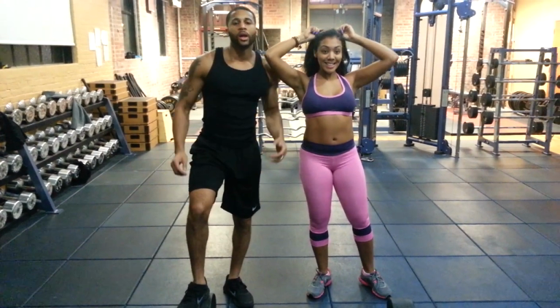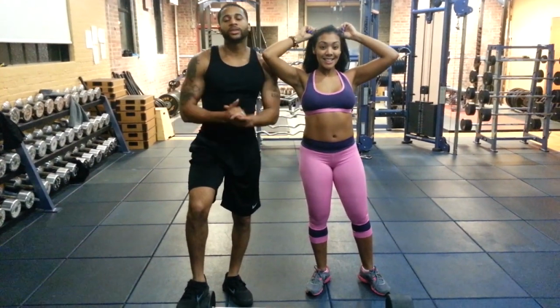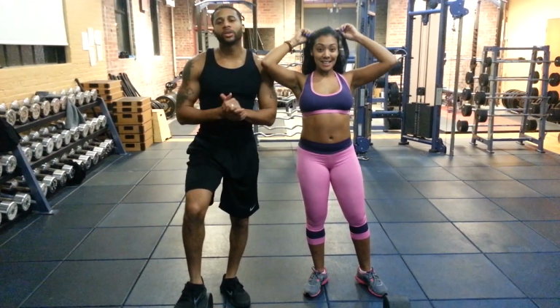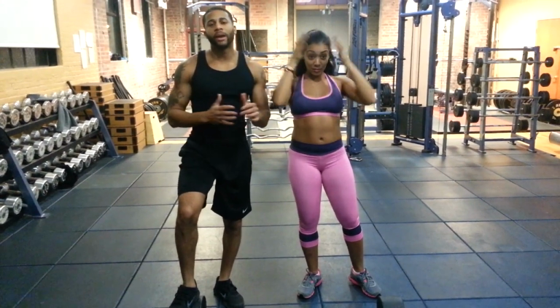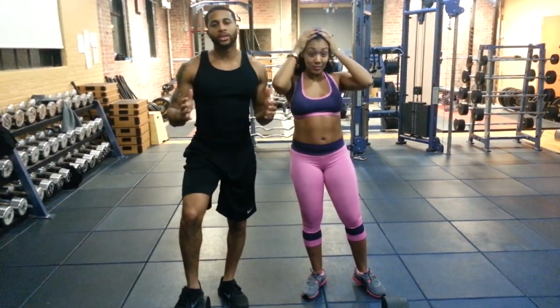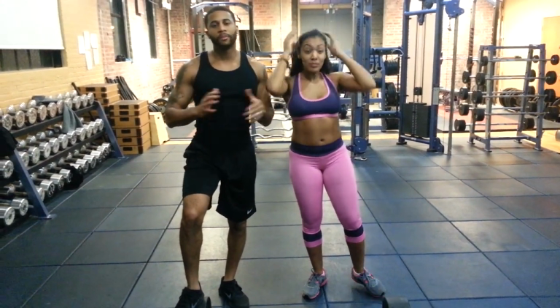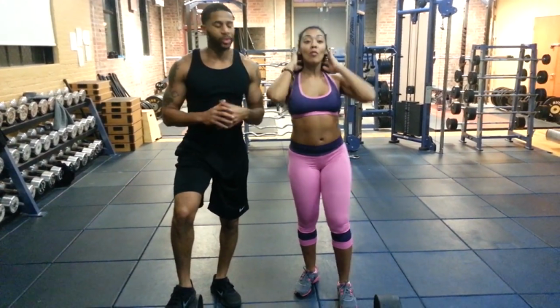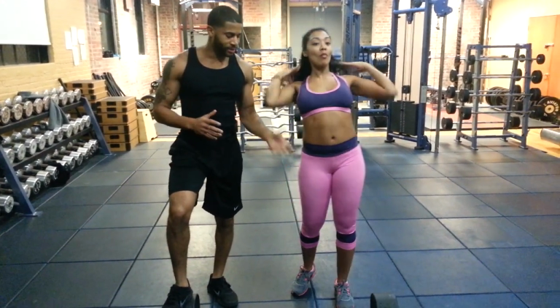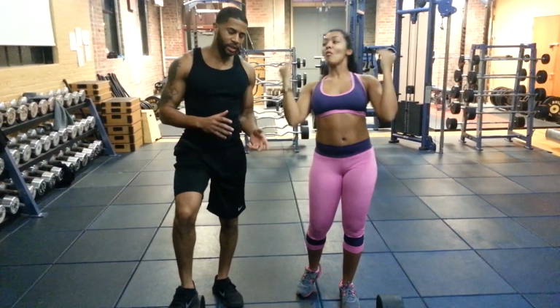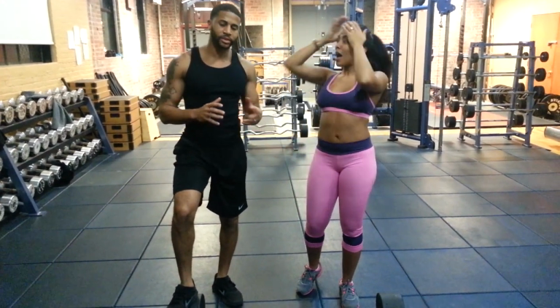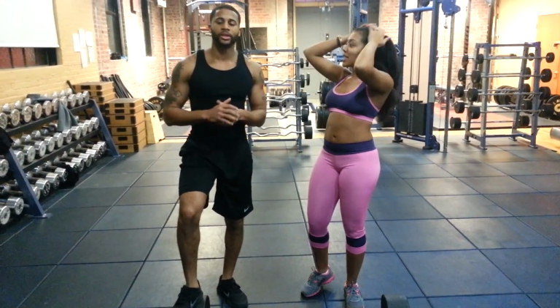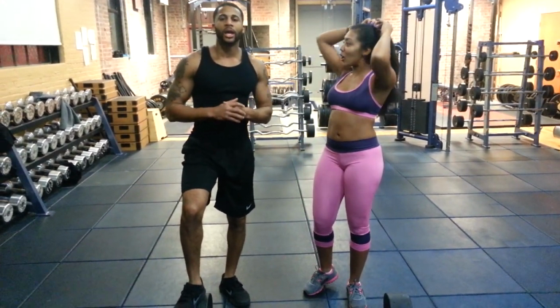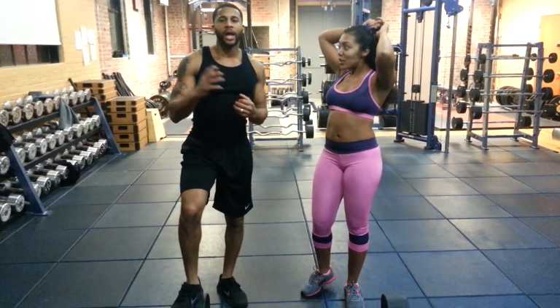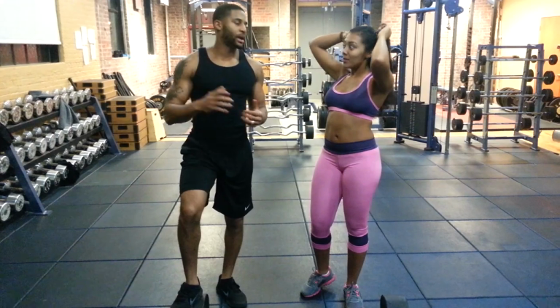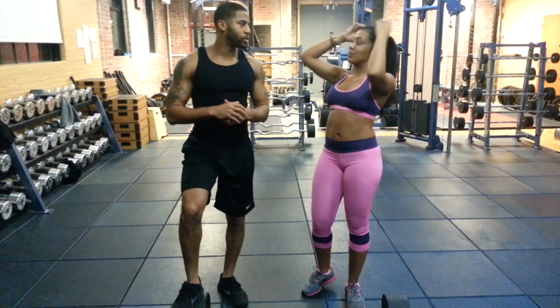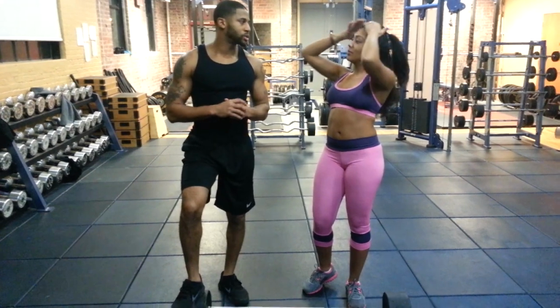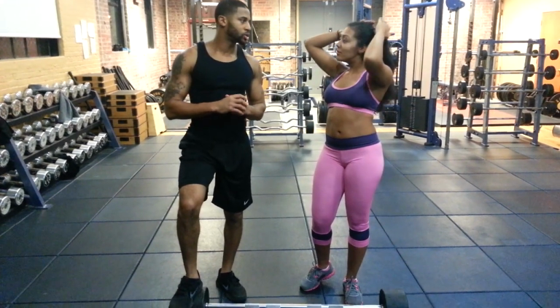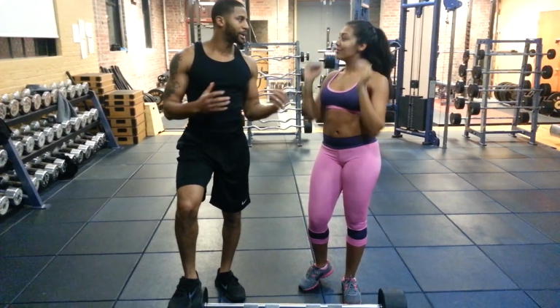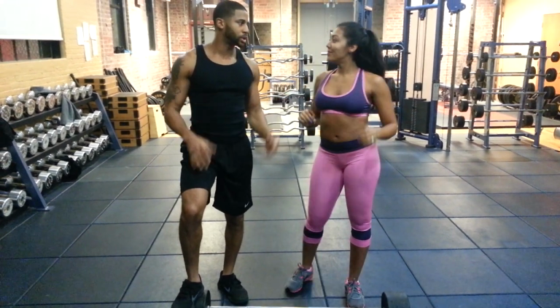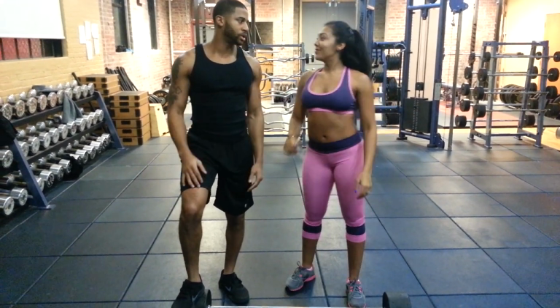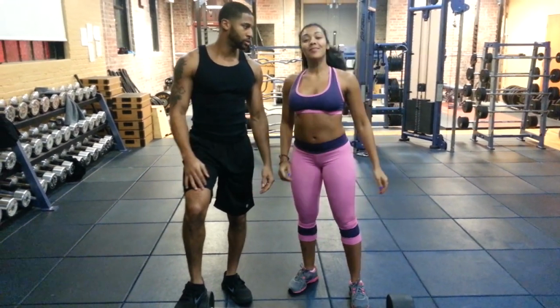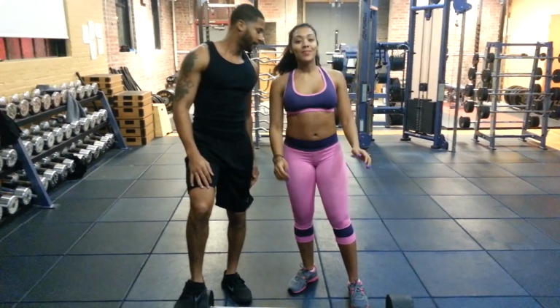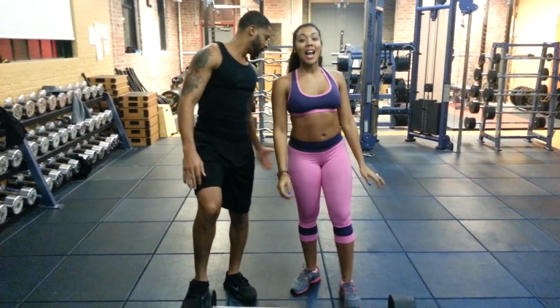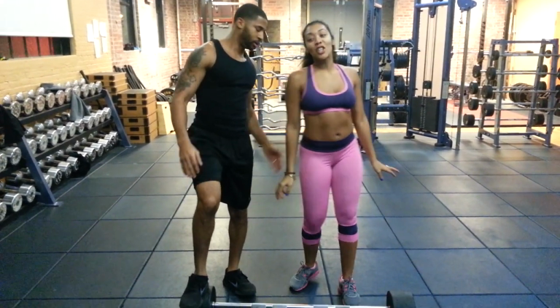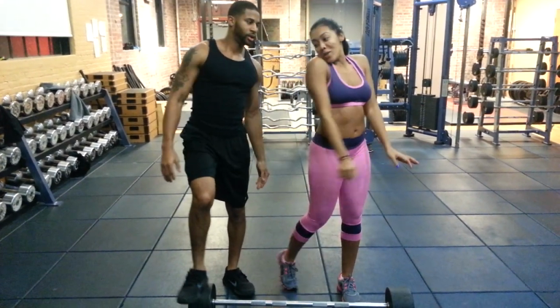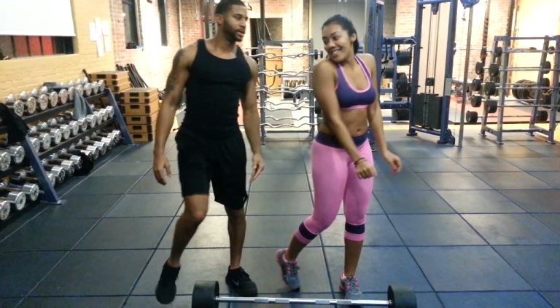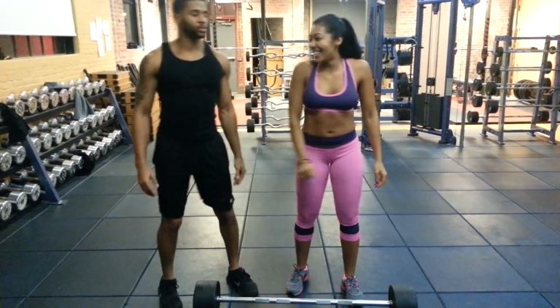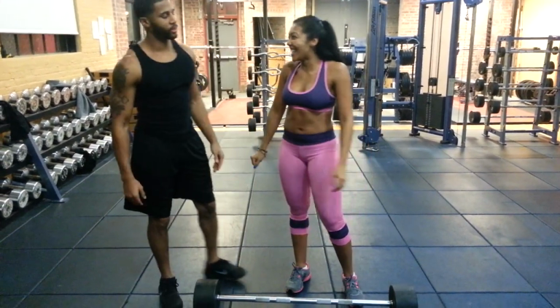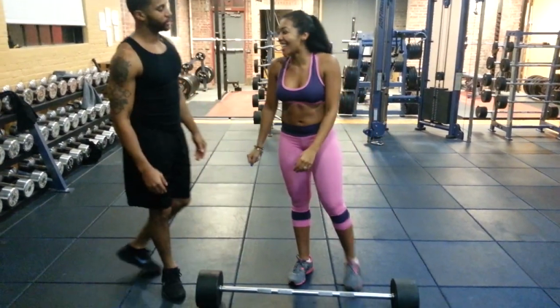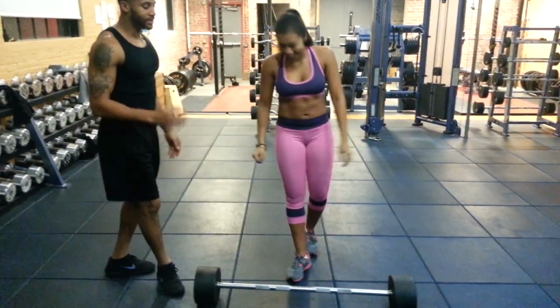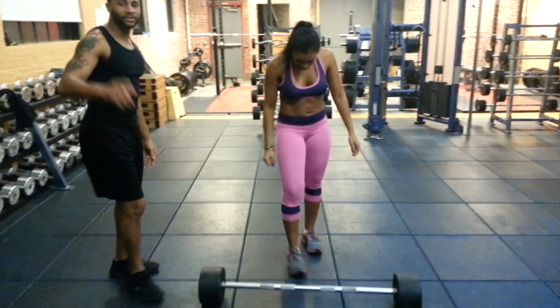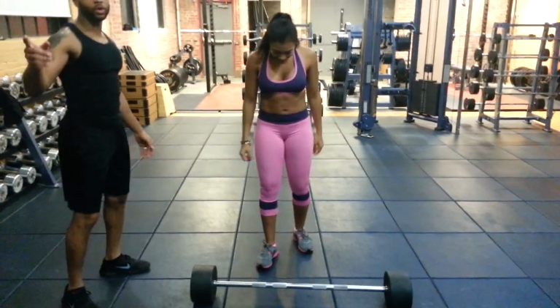On this episode of Married to the Gym, we got deadlifts and we got rows. It's all about your looks. Got a little good doing it. Let's get to work, baby. Deadlifts and rows.